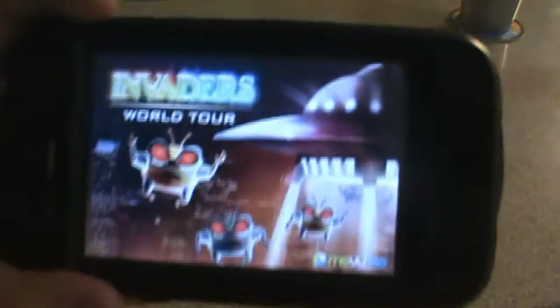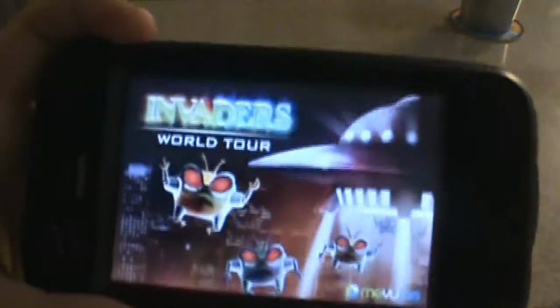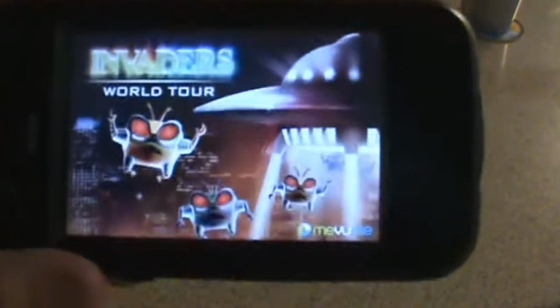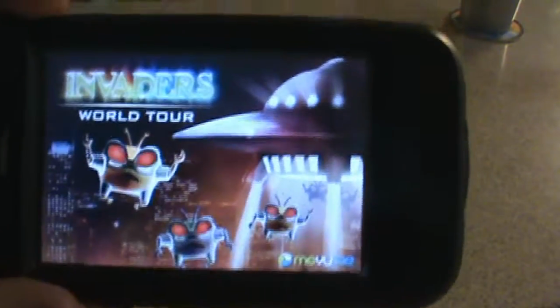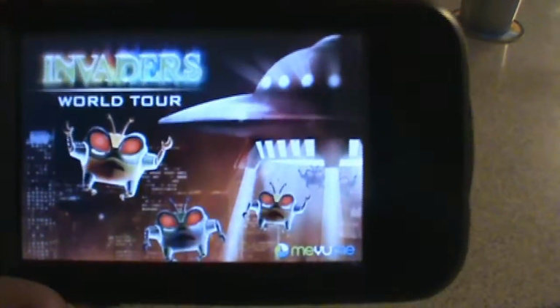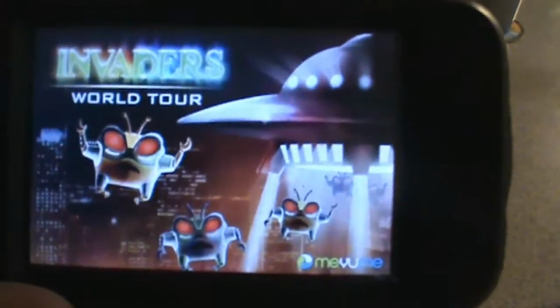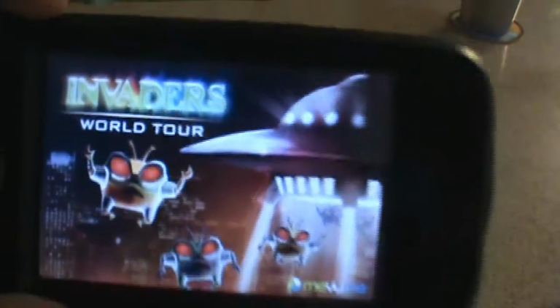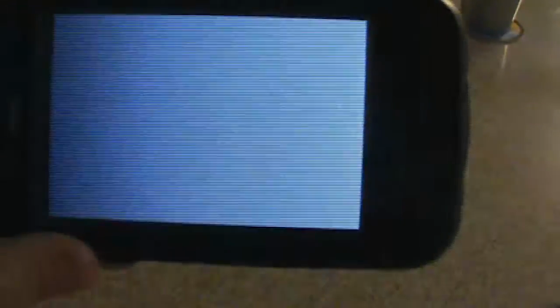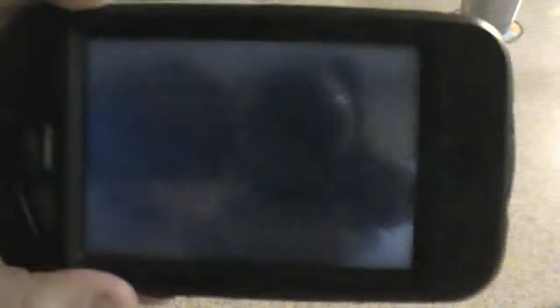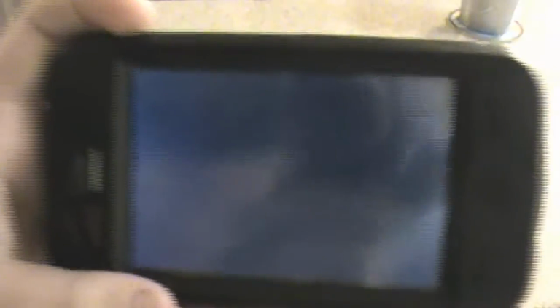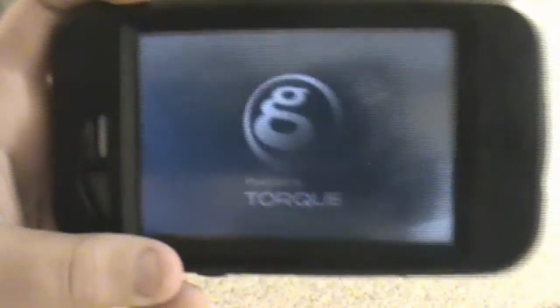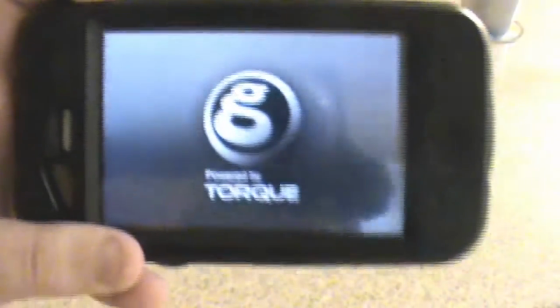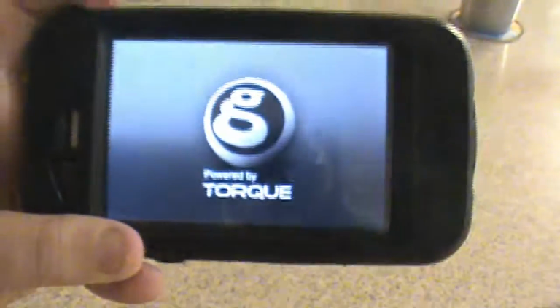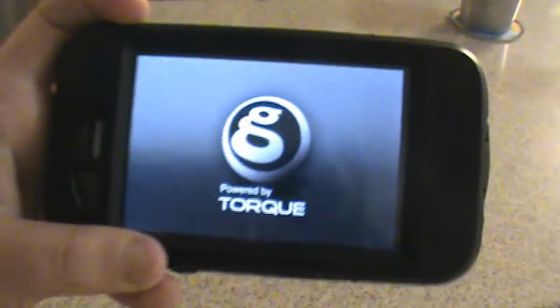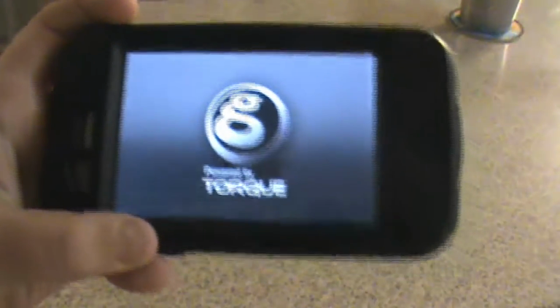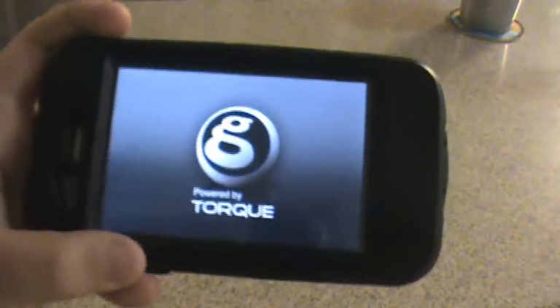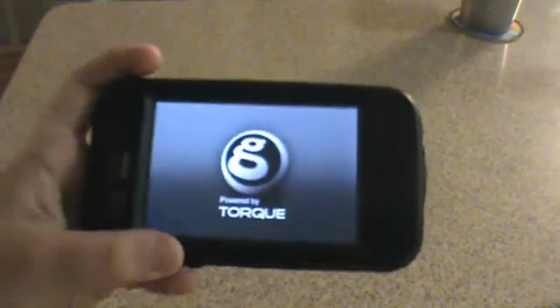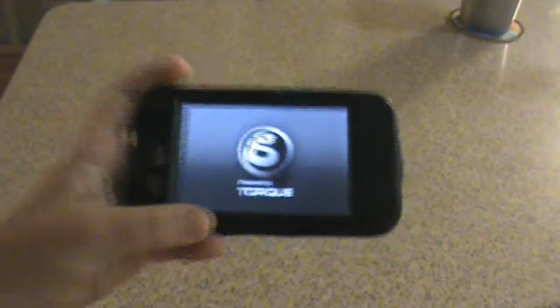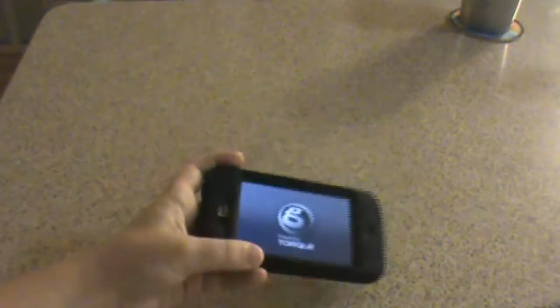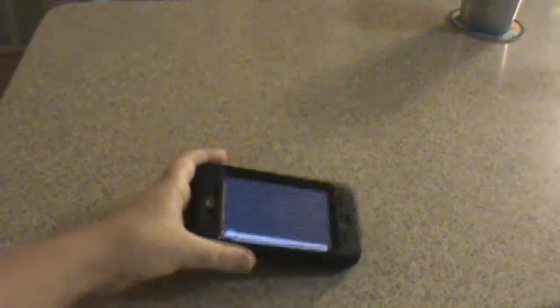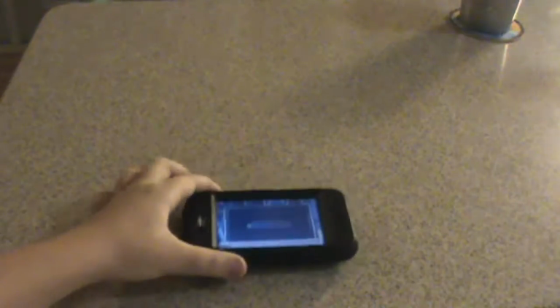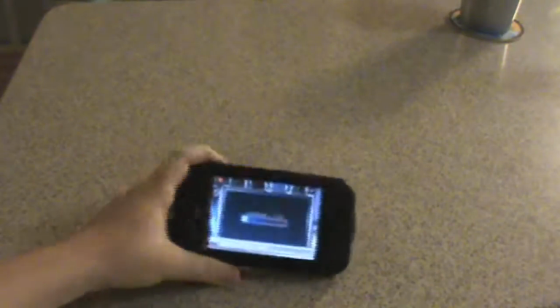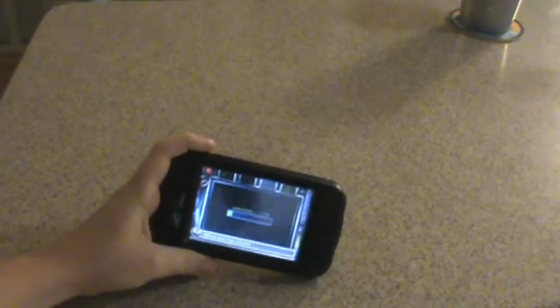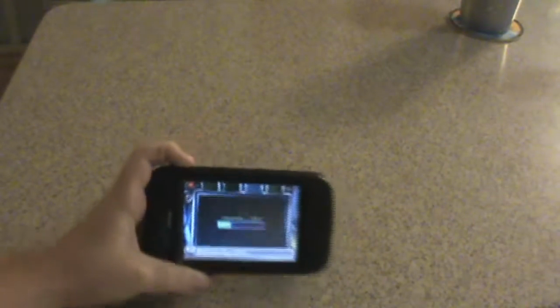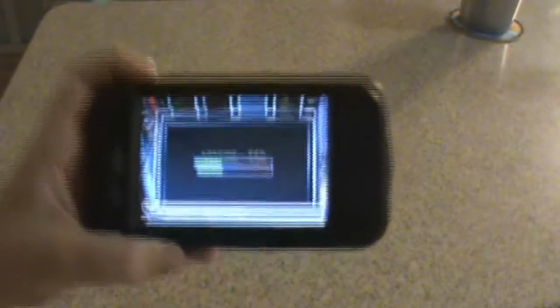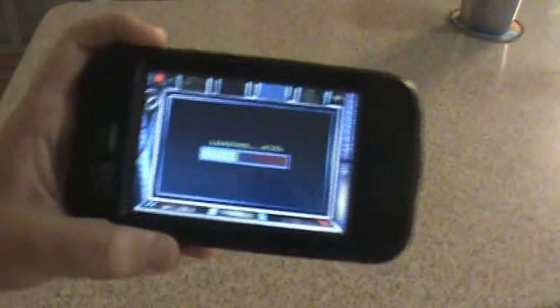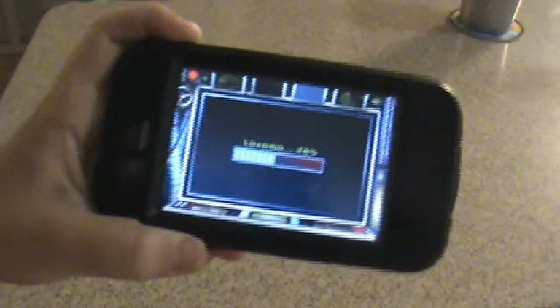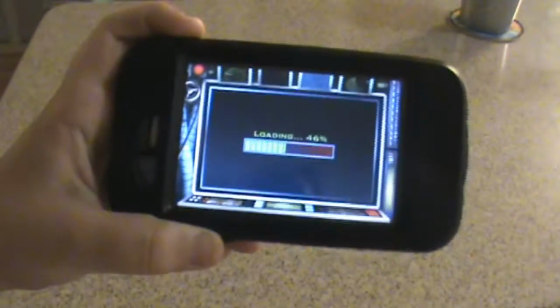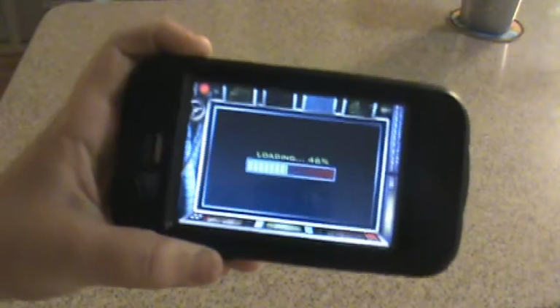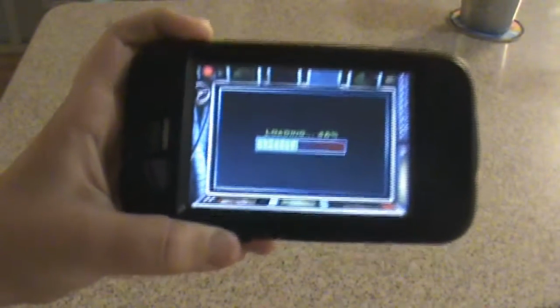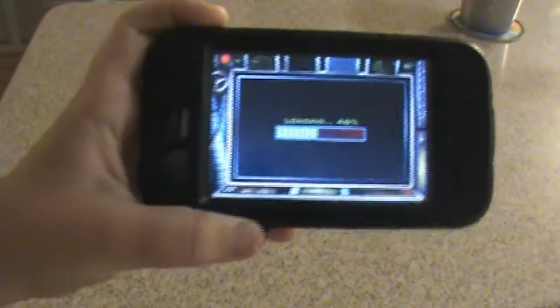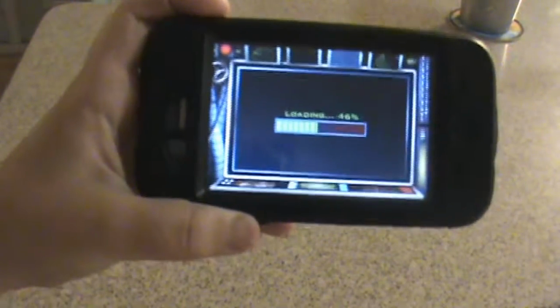Basically what this is, is it's an application where if you've ever played those little games on Ms. Pac-Man, you know, kind of this is what it's like. This is kind of like that.